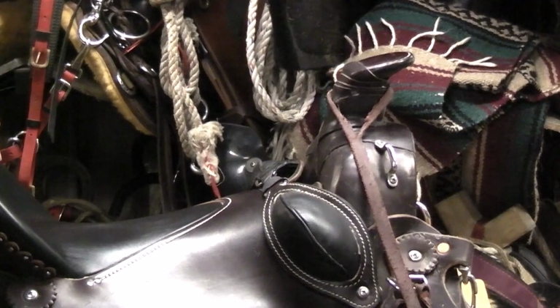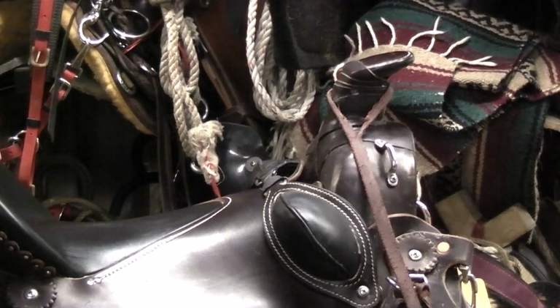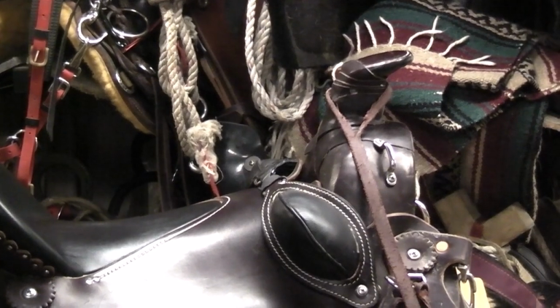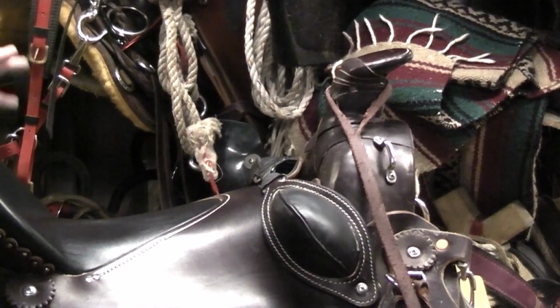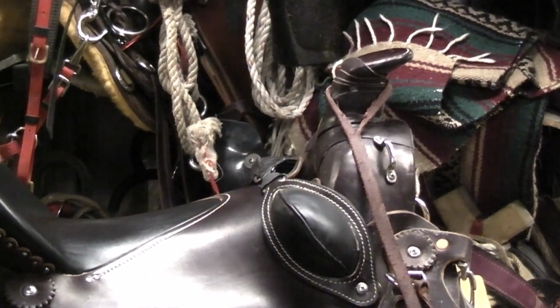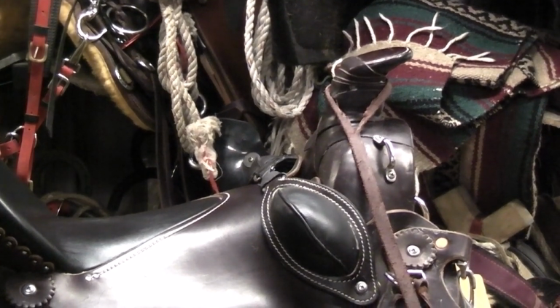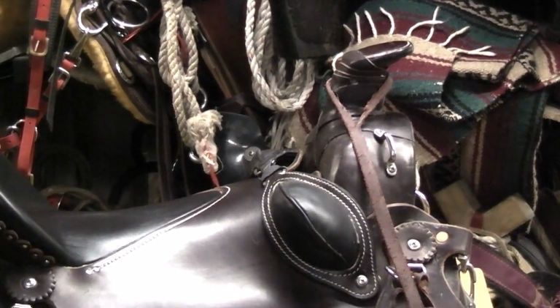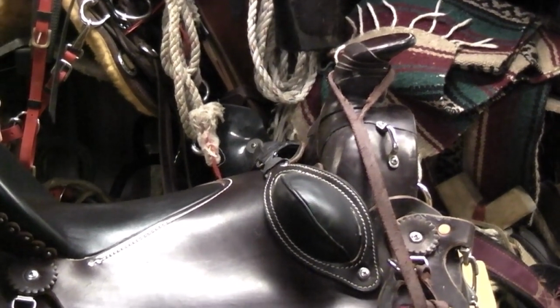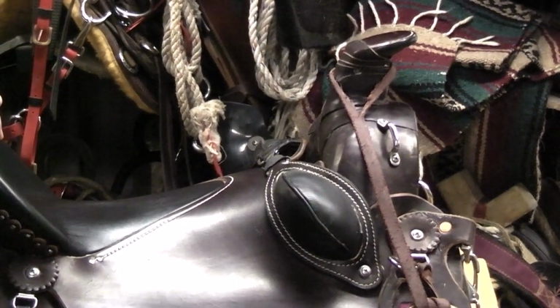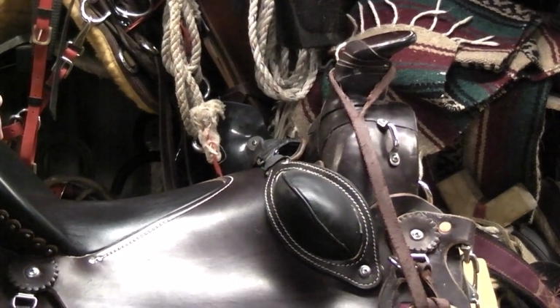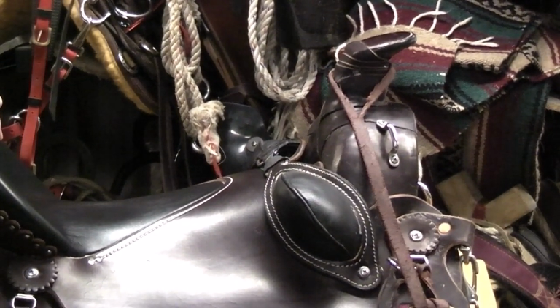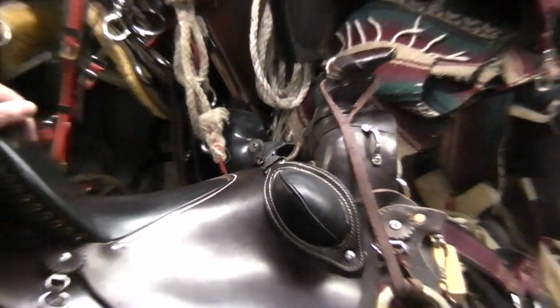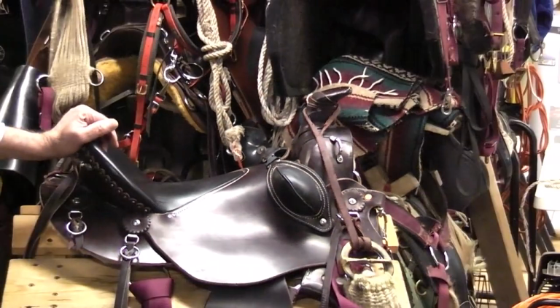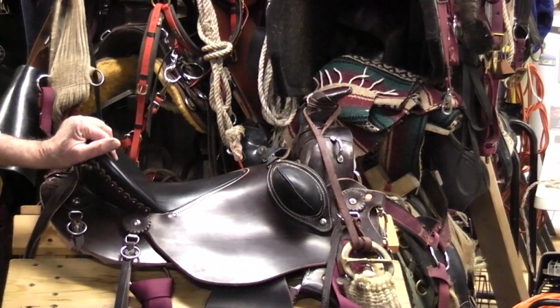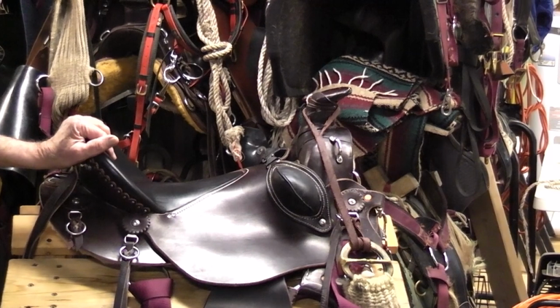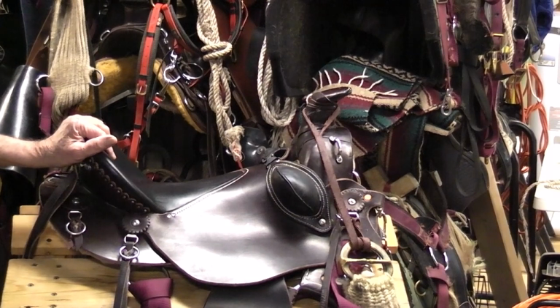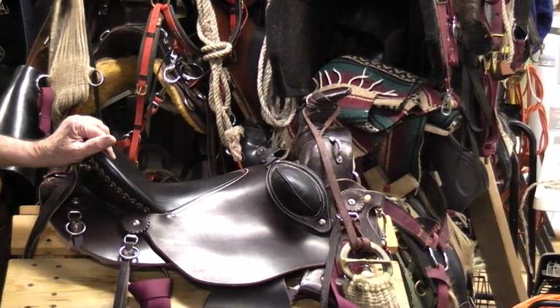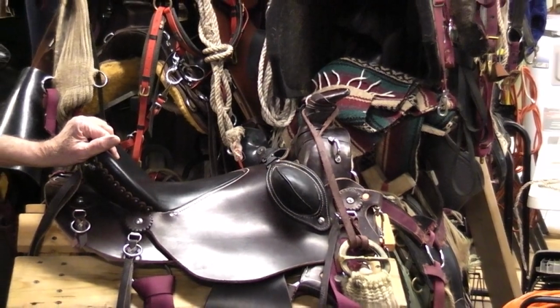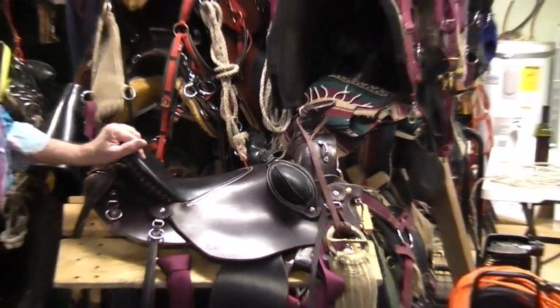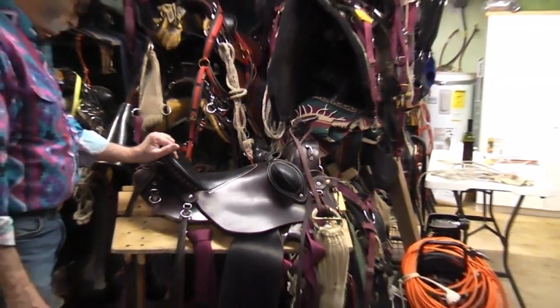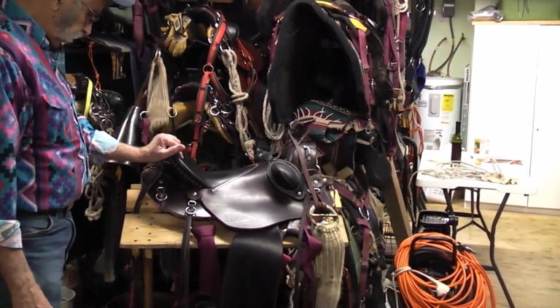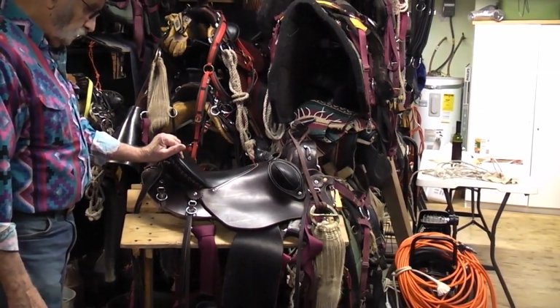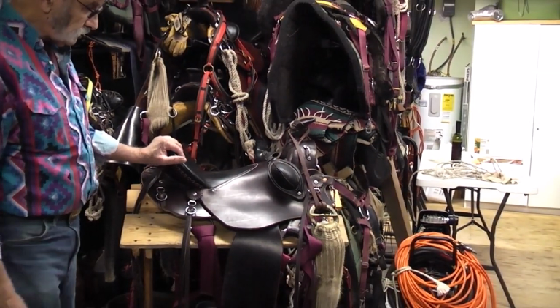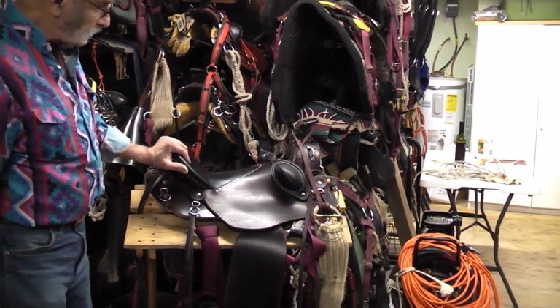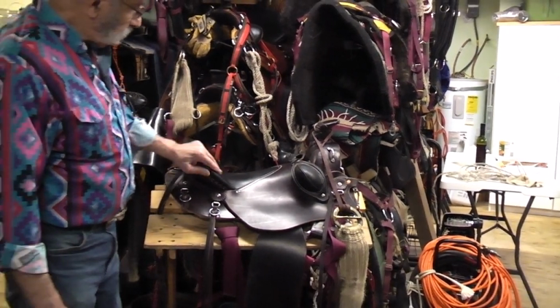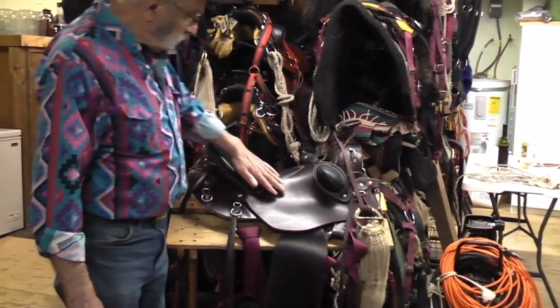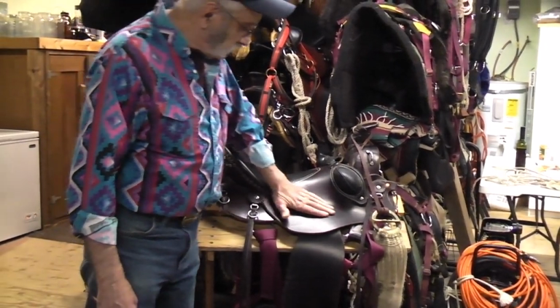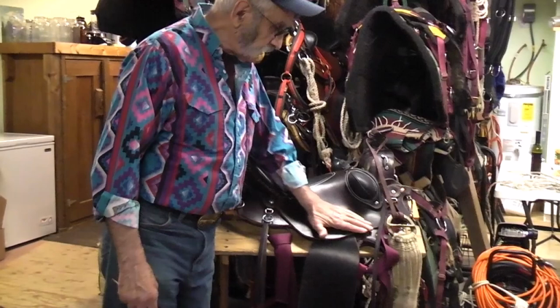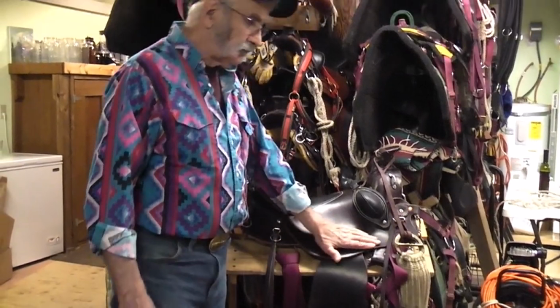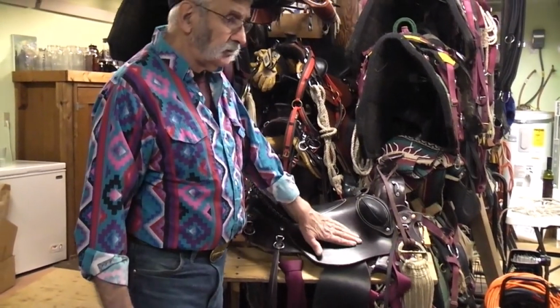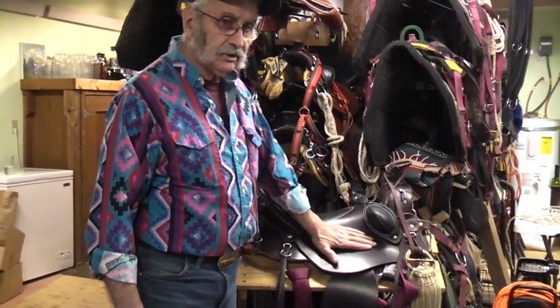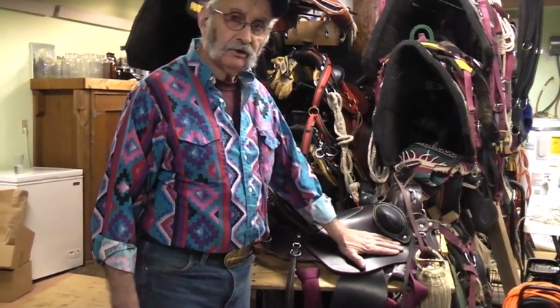Simple. And let me think if I'm missing anything here — I don't think so. So that's how we set our saddles up for being more utilitarian.